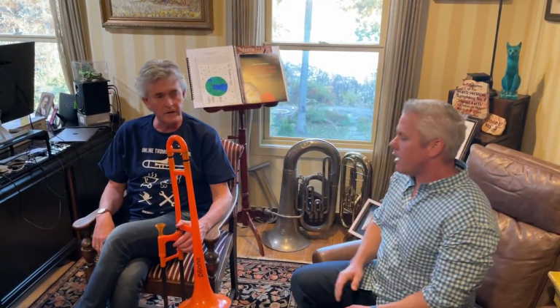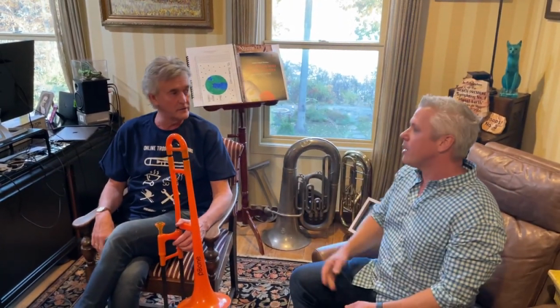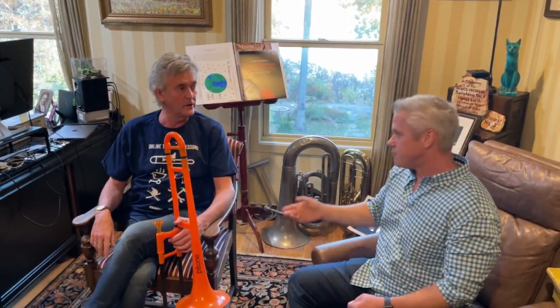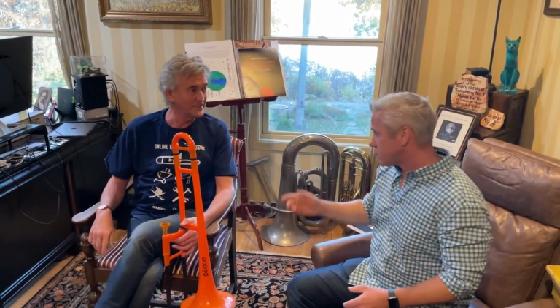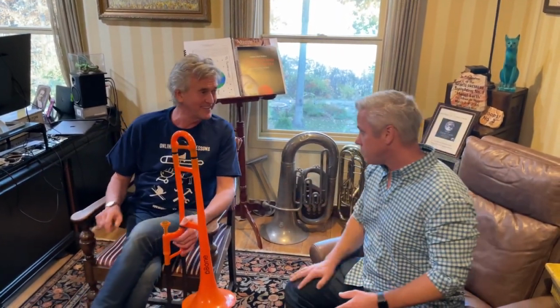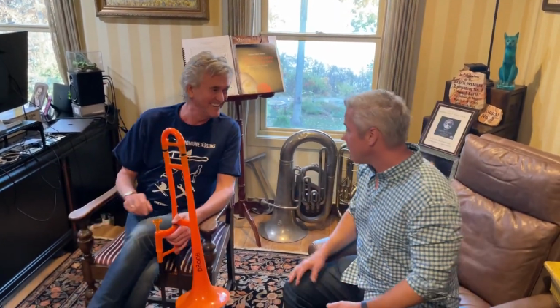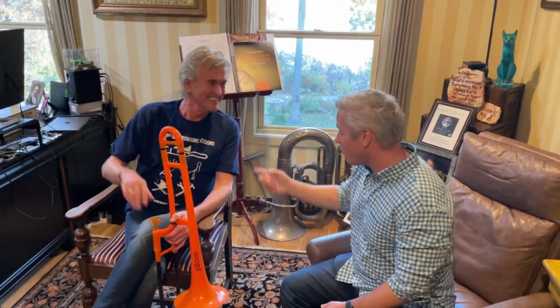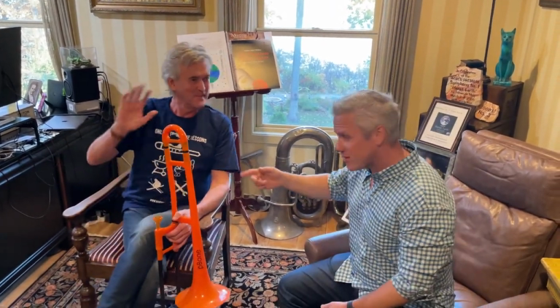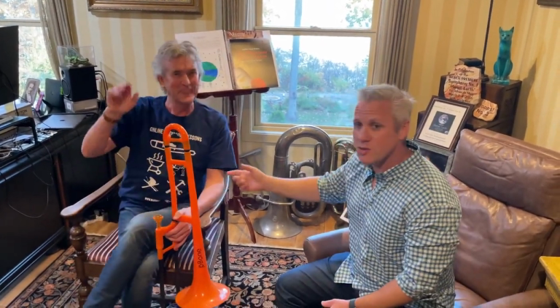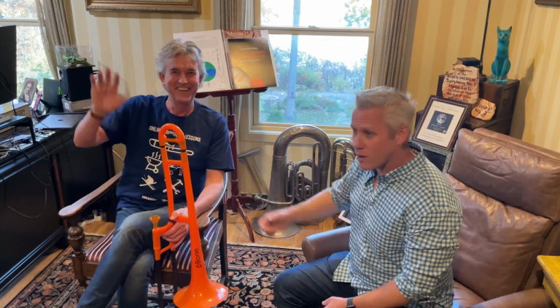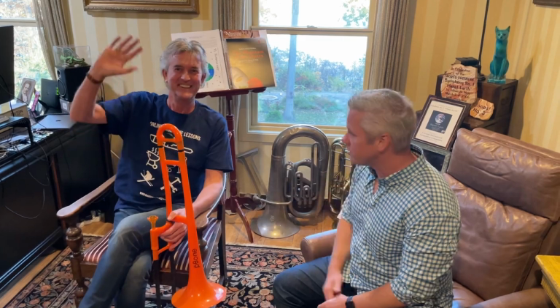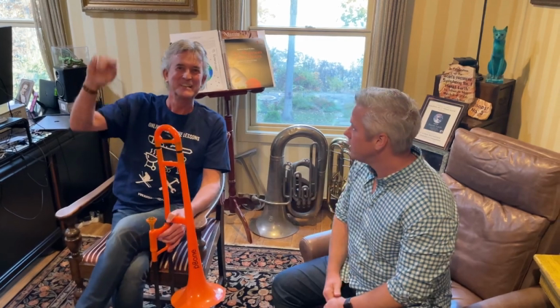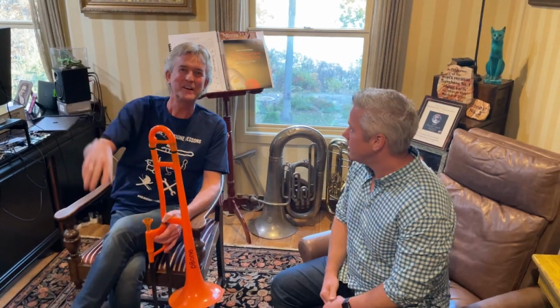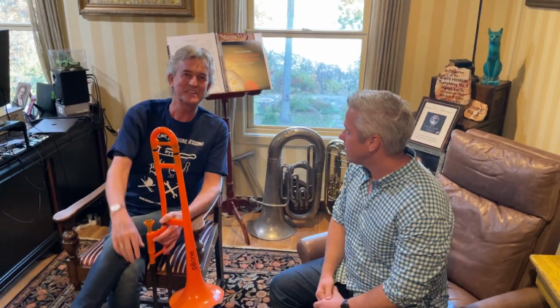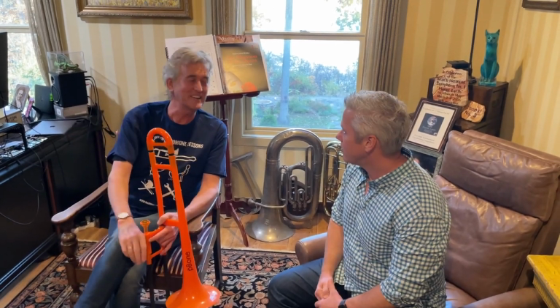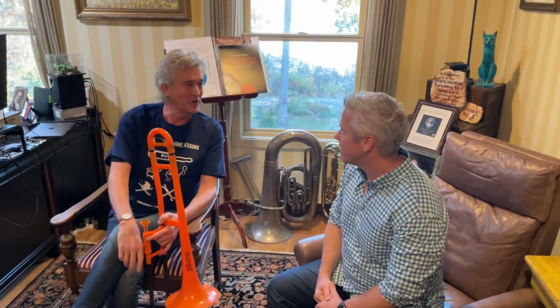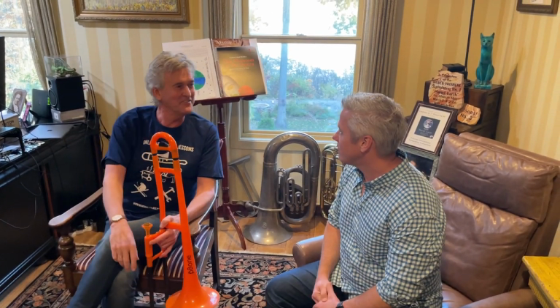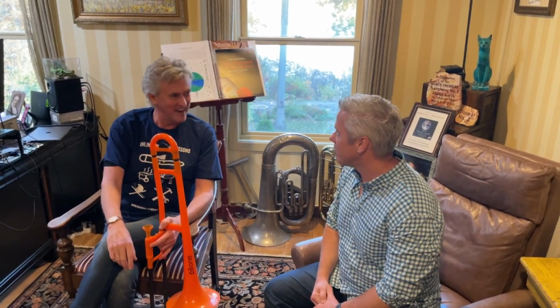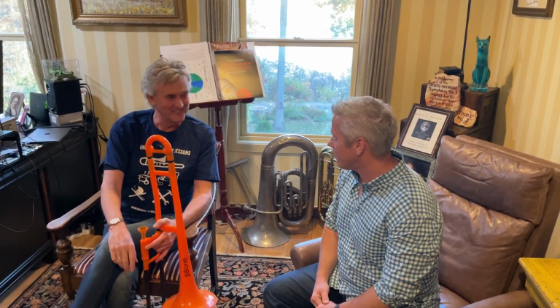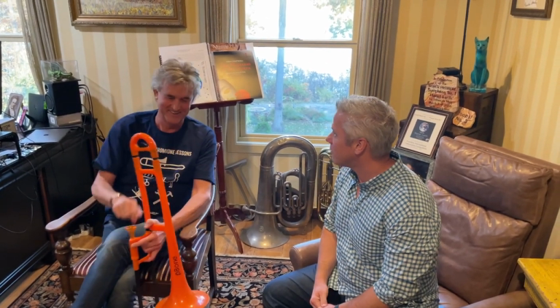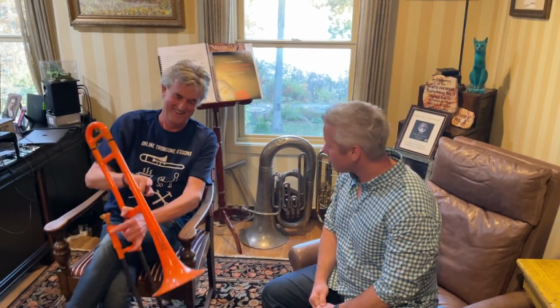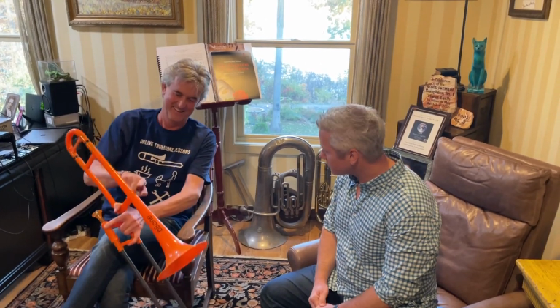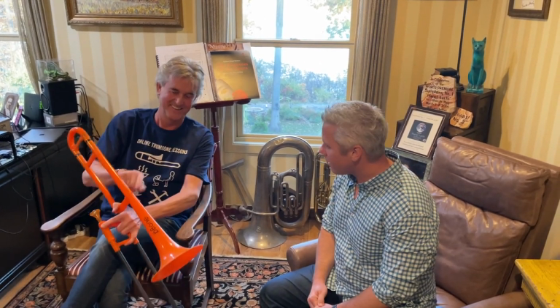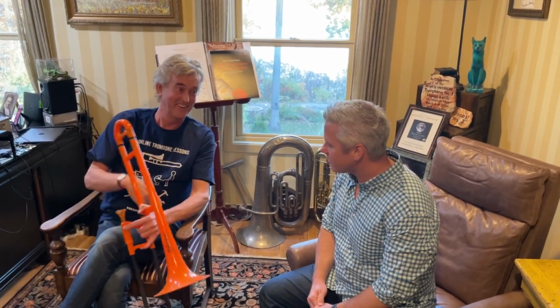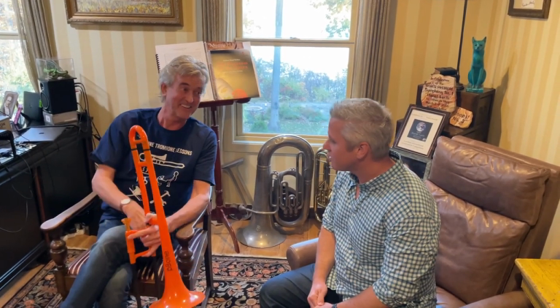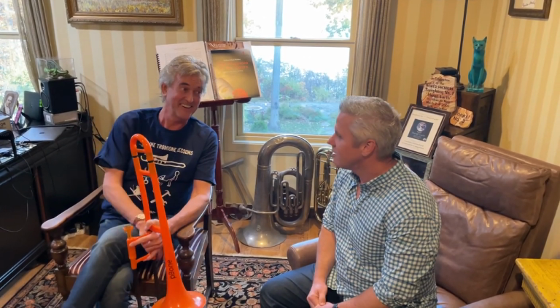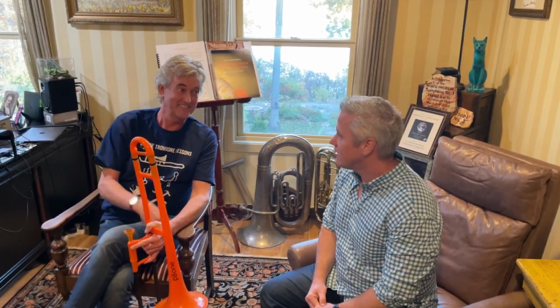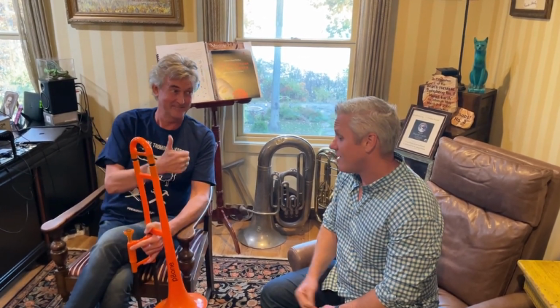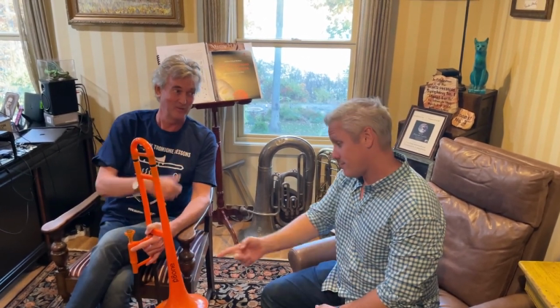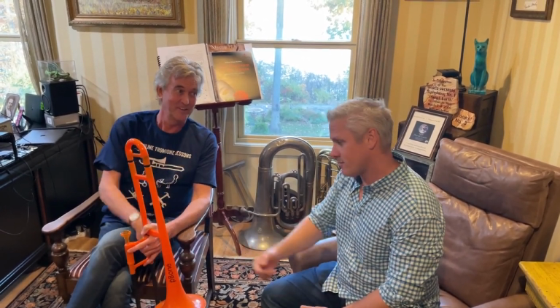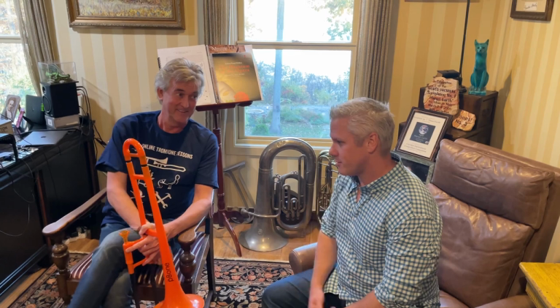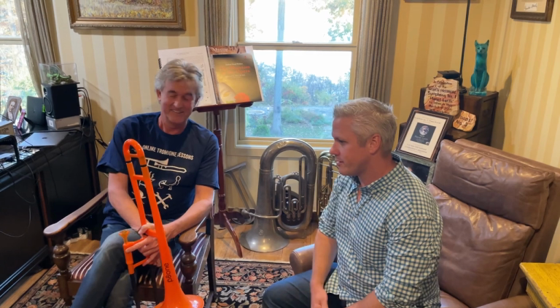Lesson number one: get rid of the phone. Don't practice with the phone, okay? Anyway, this is Johan, from the Netherlands, from Holland.